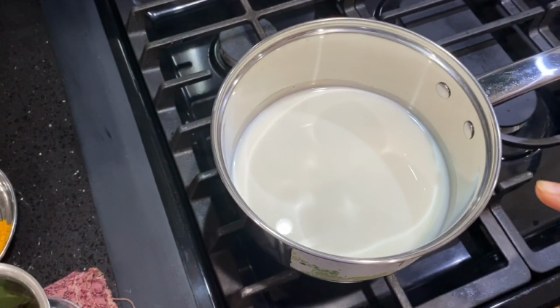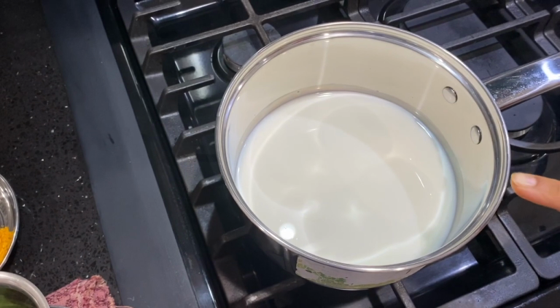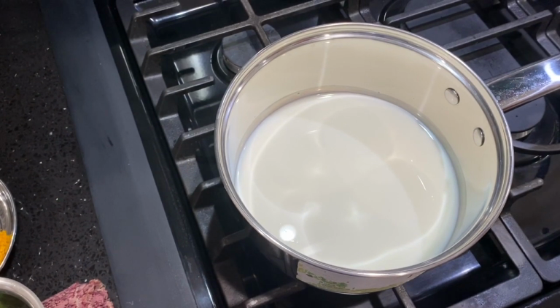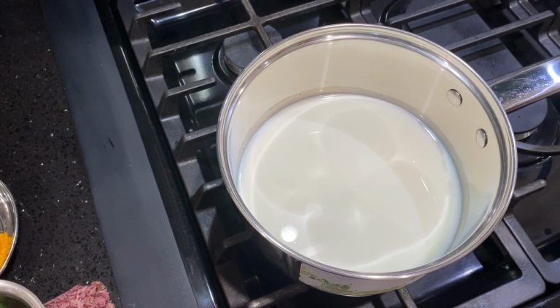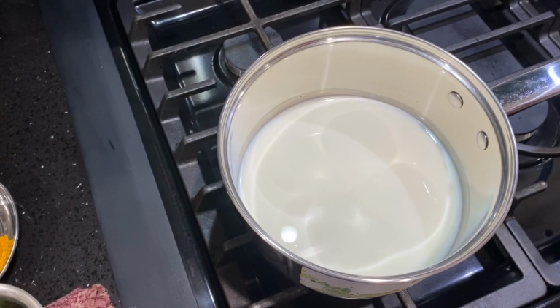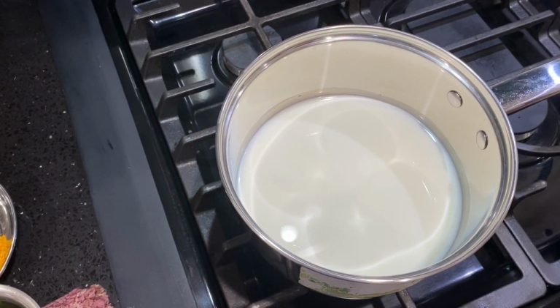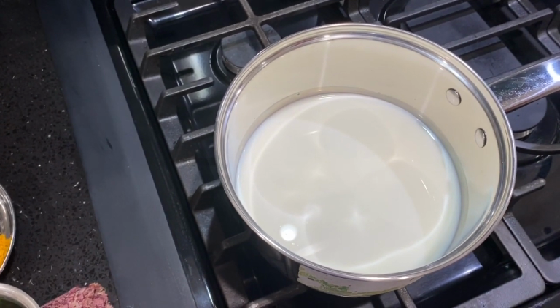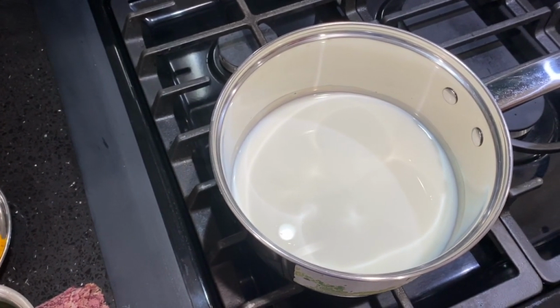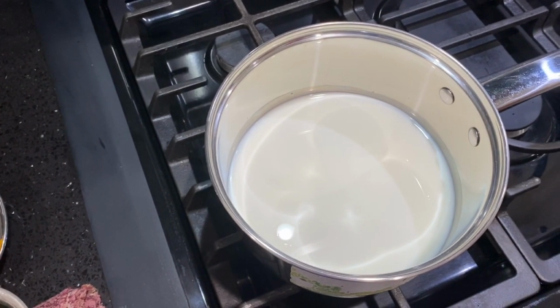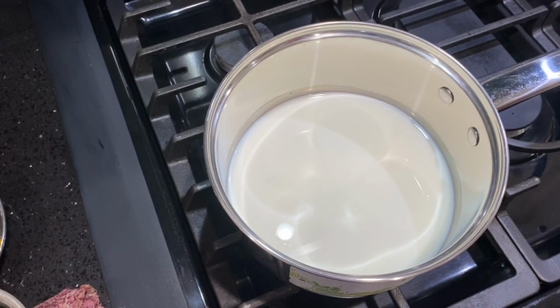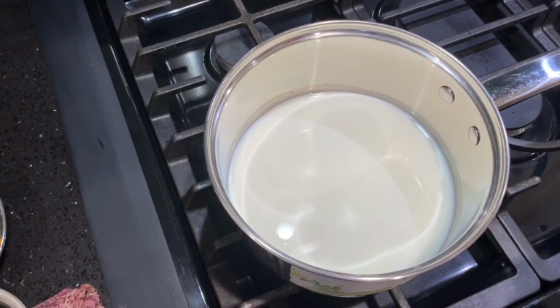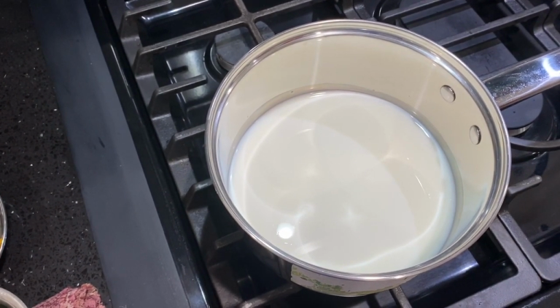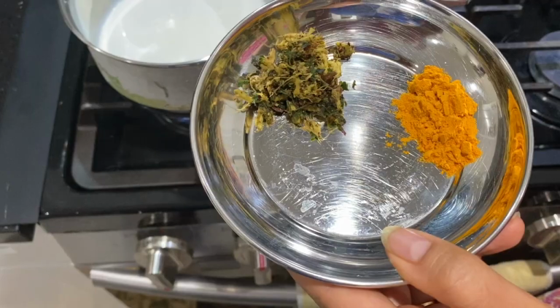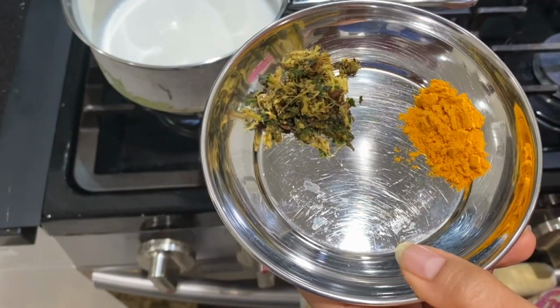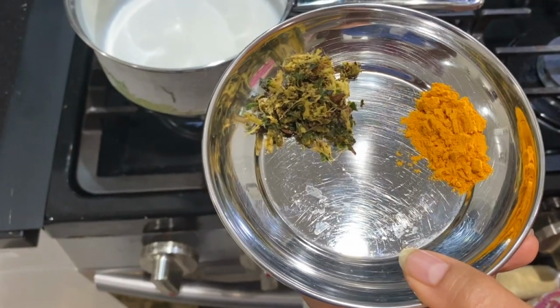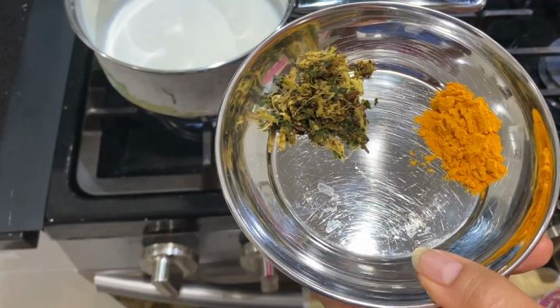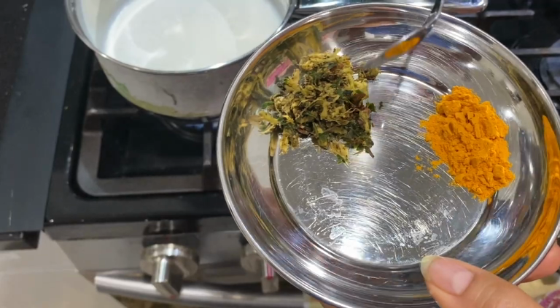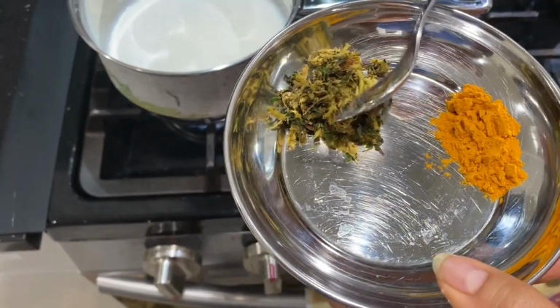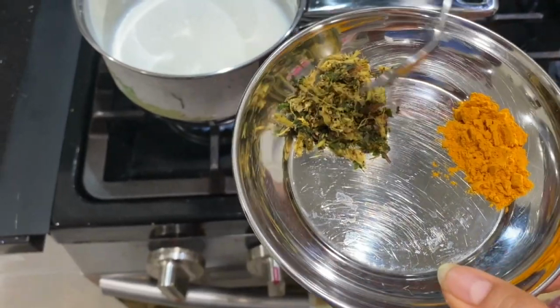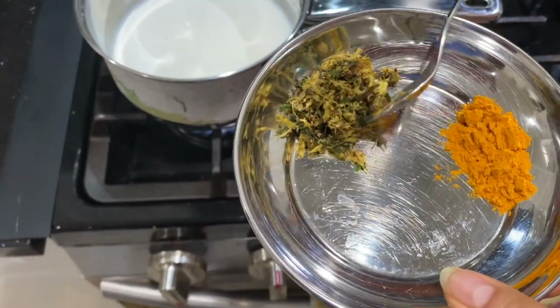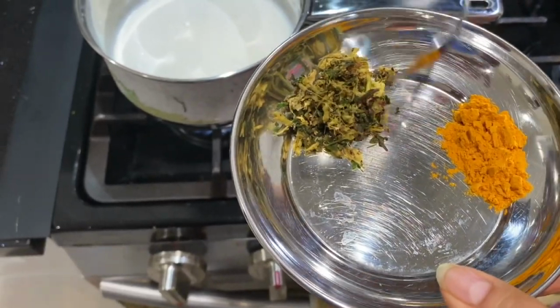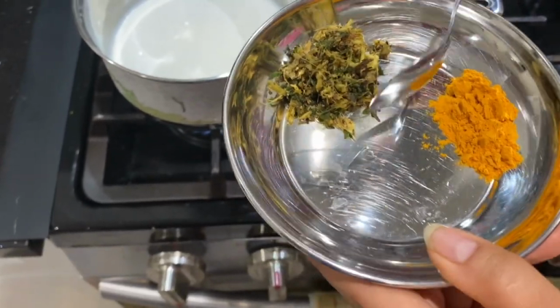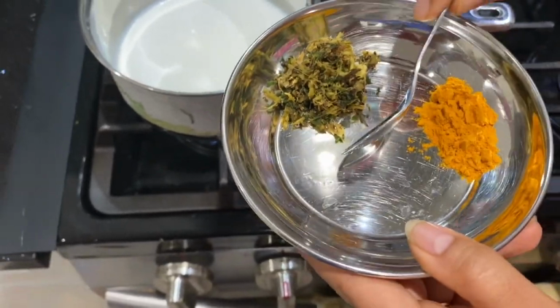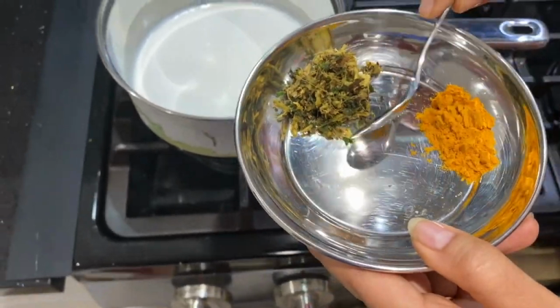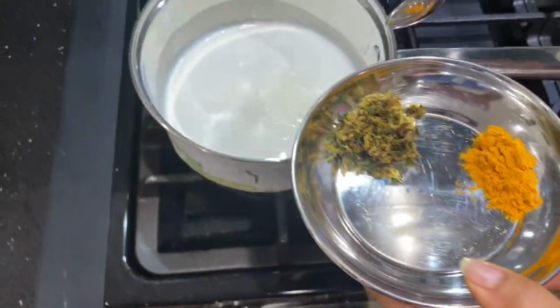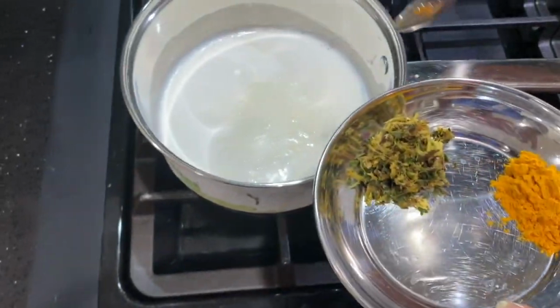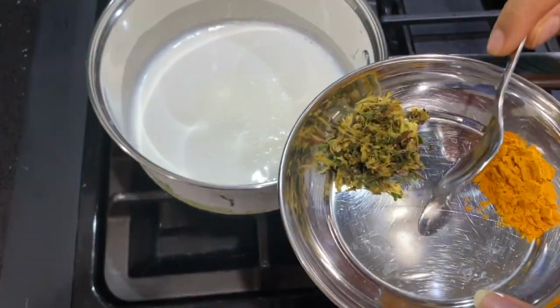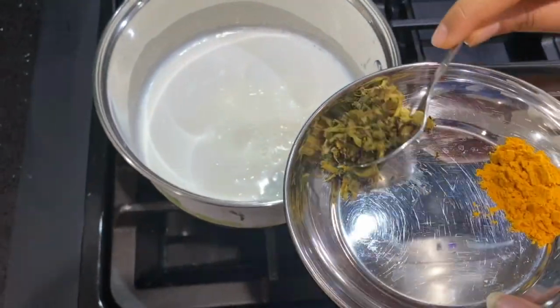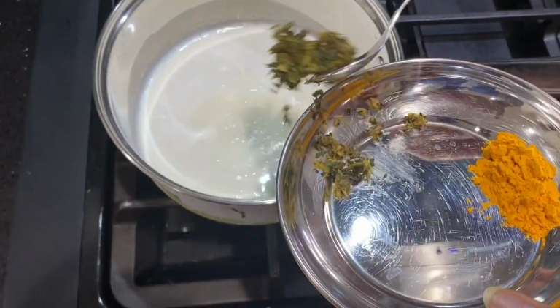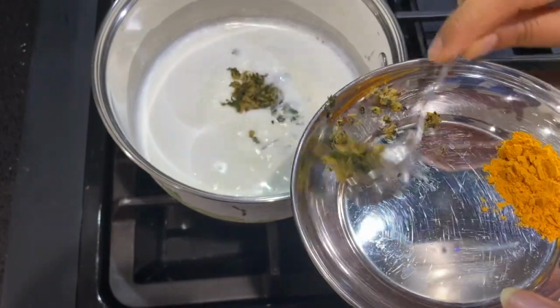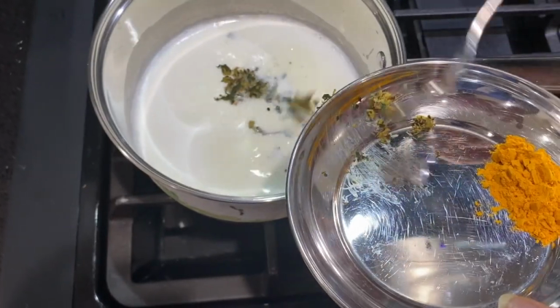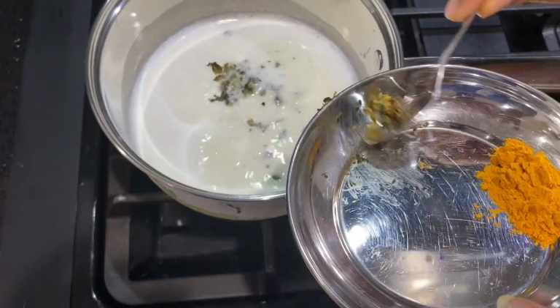On the other side, I took two cups of milk in a pan and now I am boiling it. Once the milk is boiled, add all the crushed ingredients to the milk, mix it well, and then boil for 10 minutes.